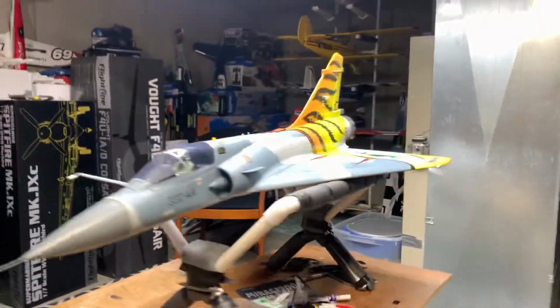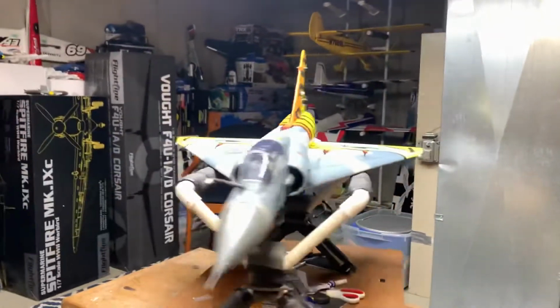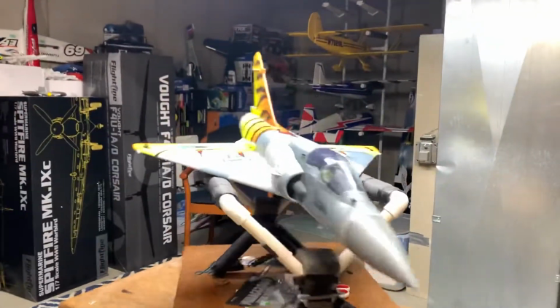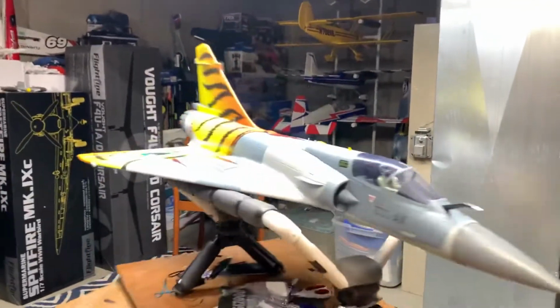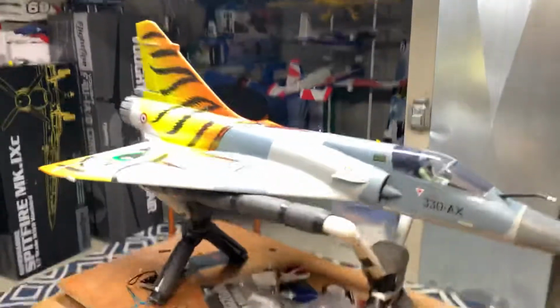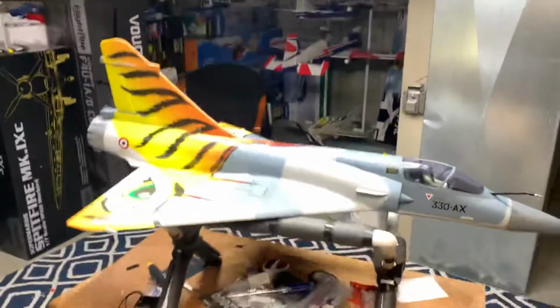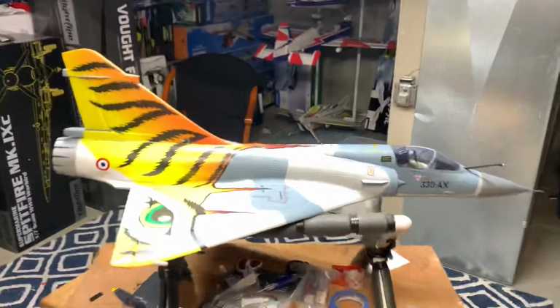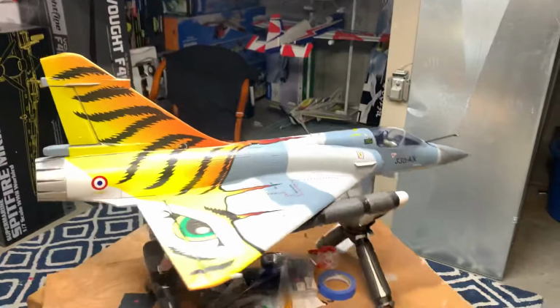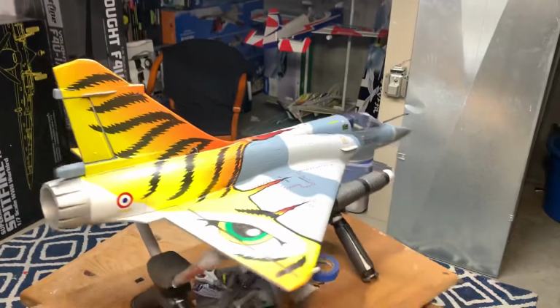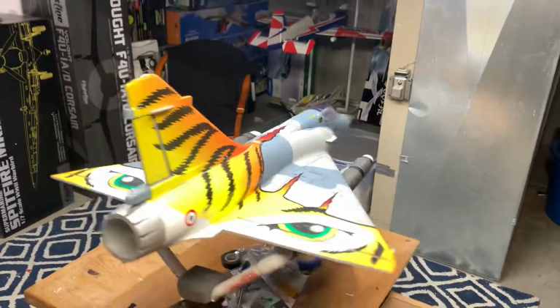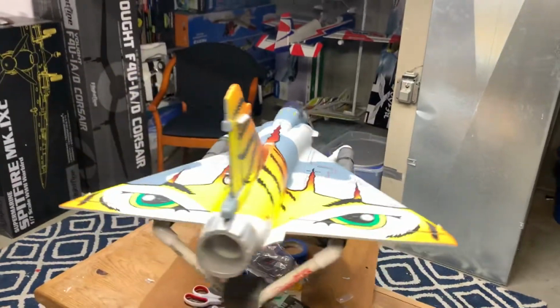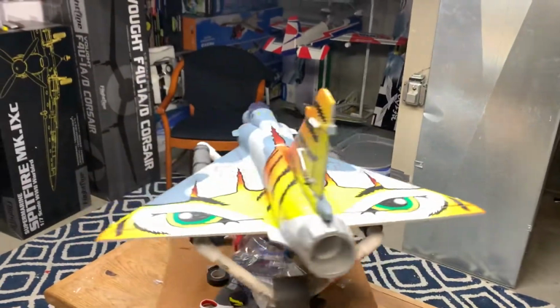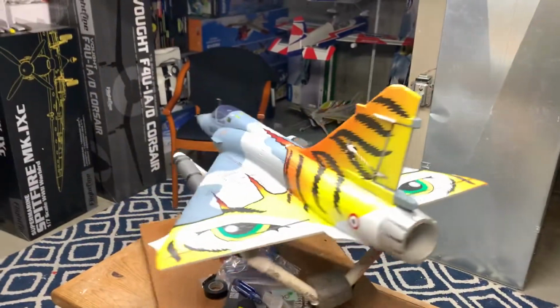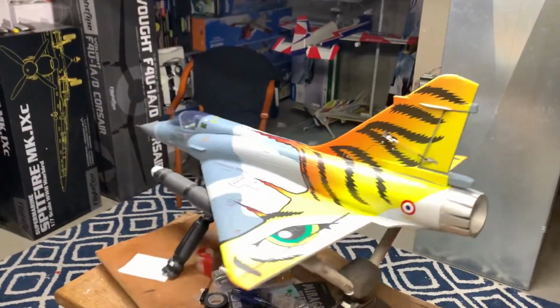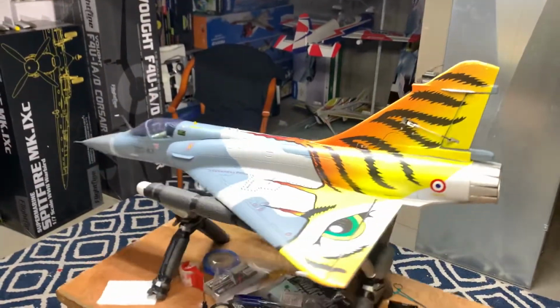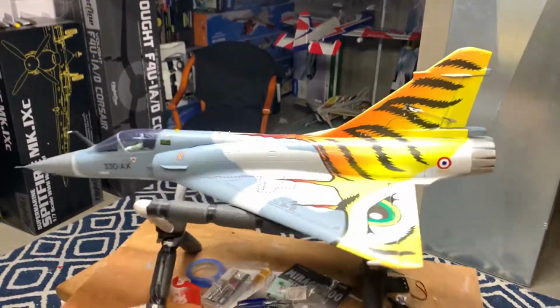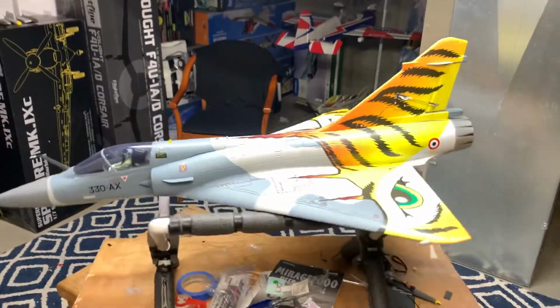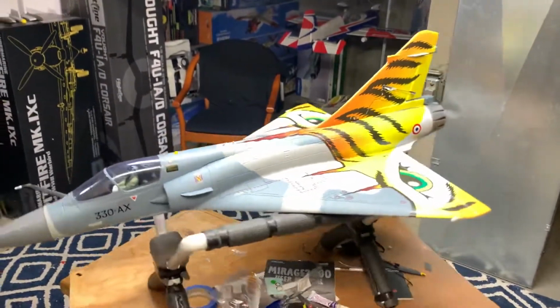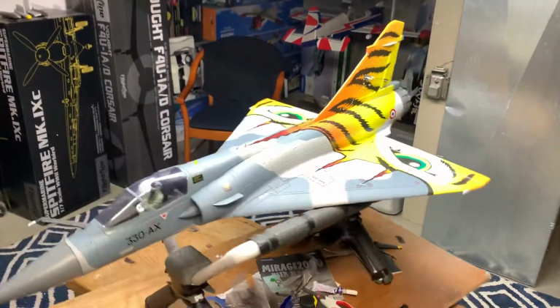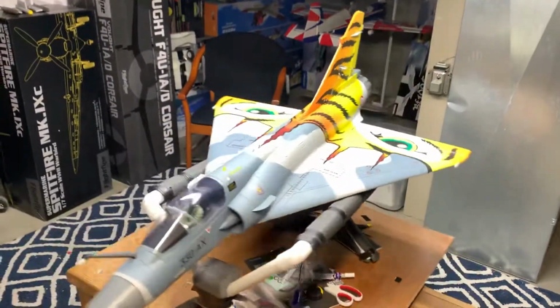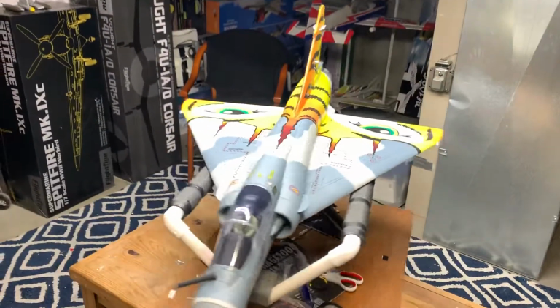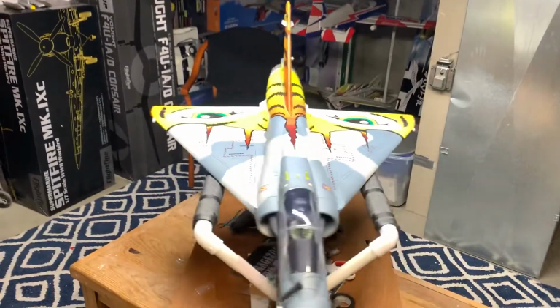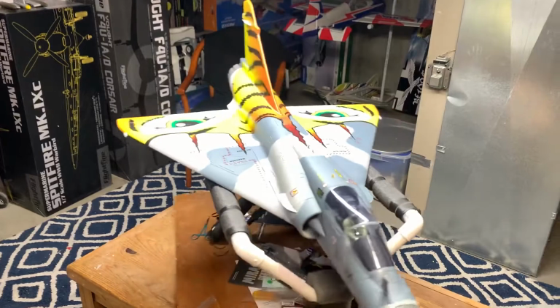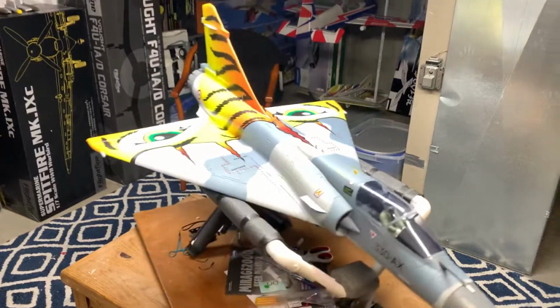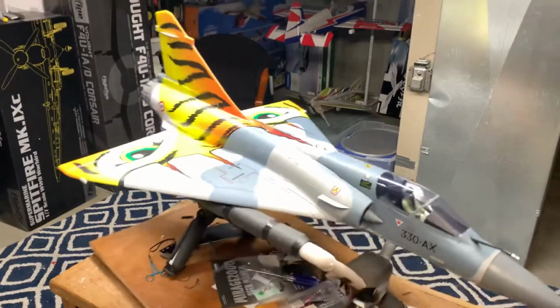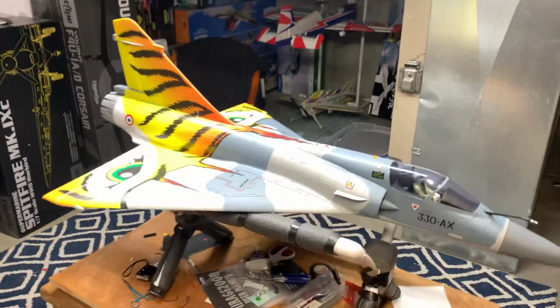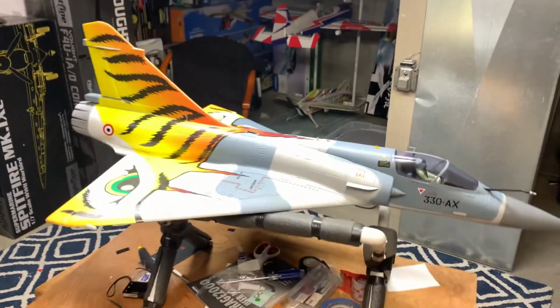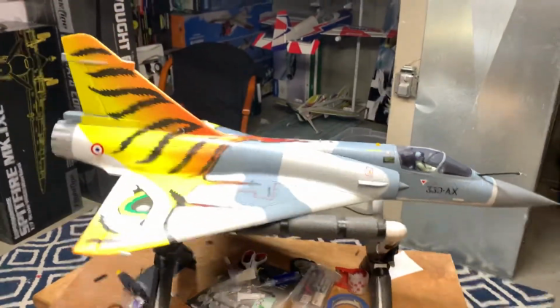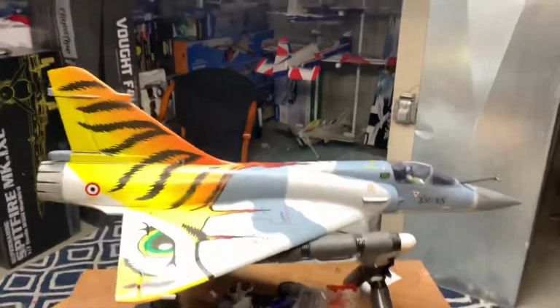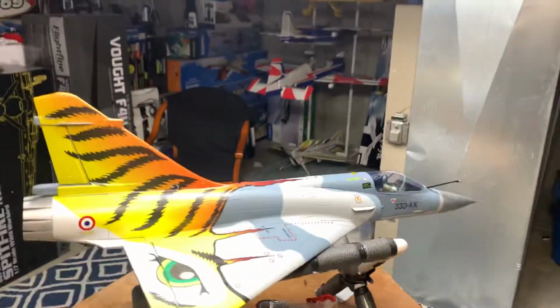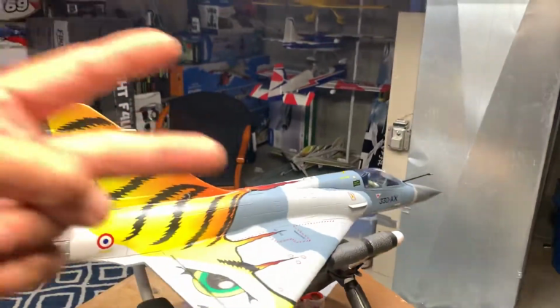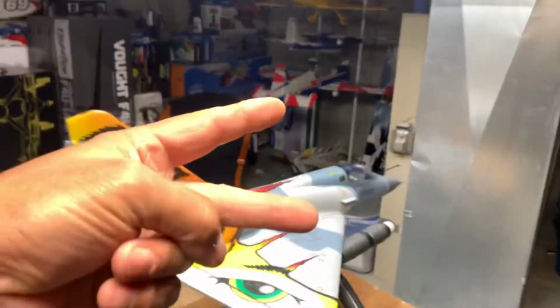But there it is — the Mirage 2000. Pretty sweet looking little jet, I gotta admit. It's quite light too.